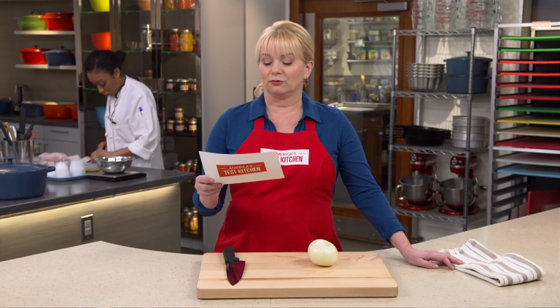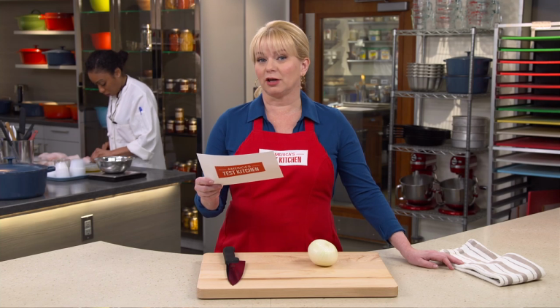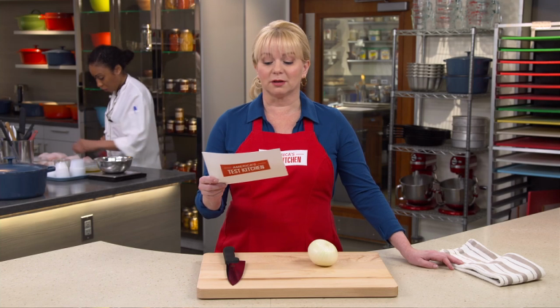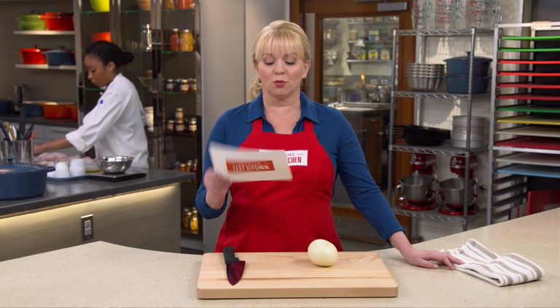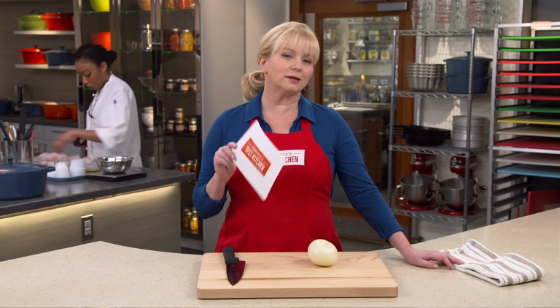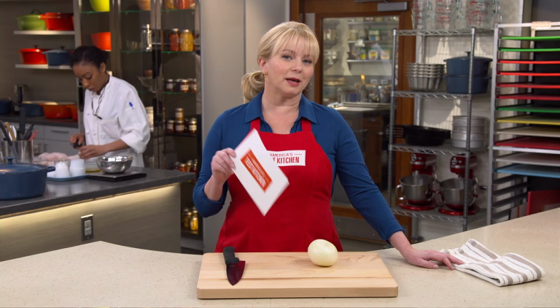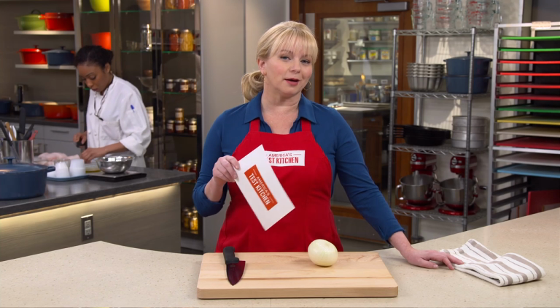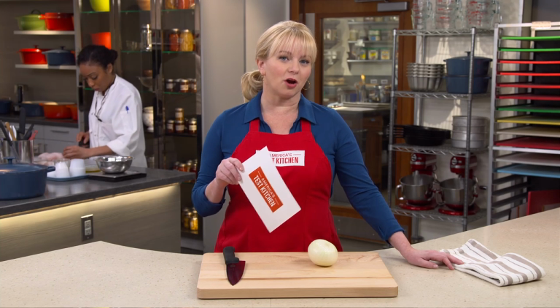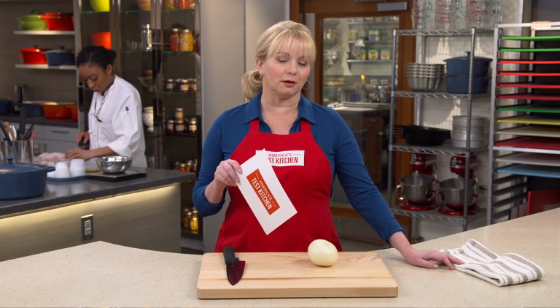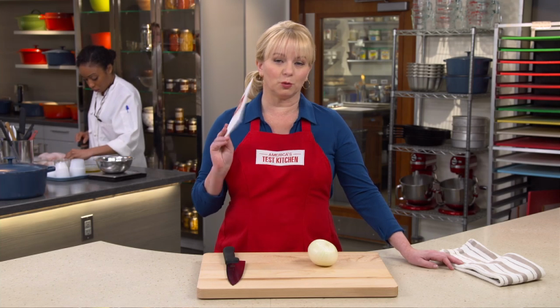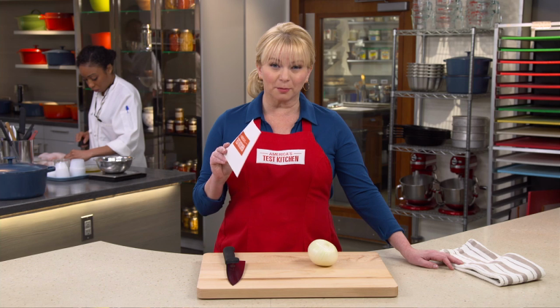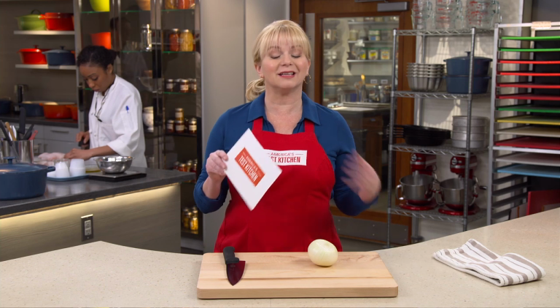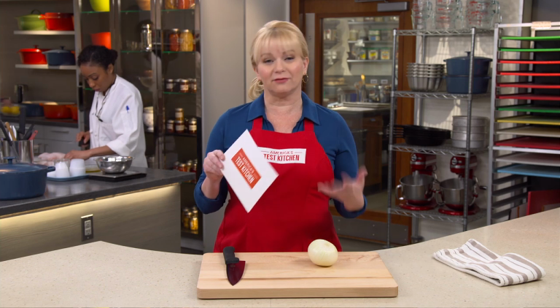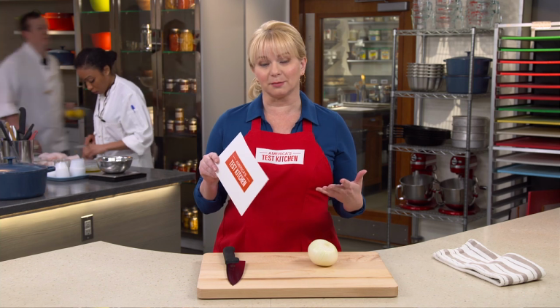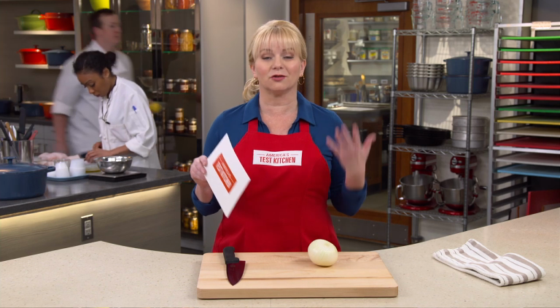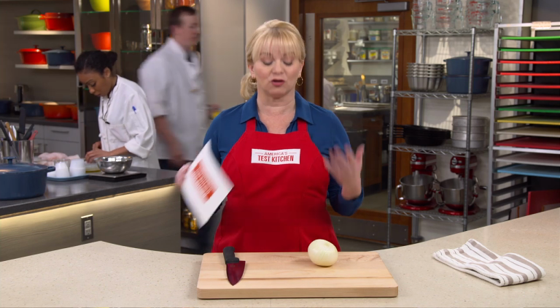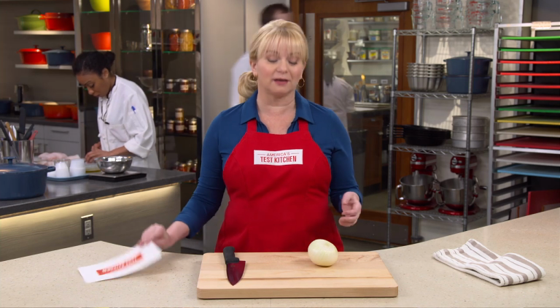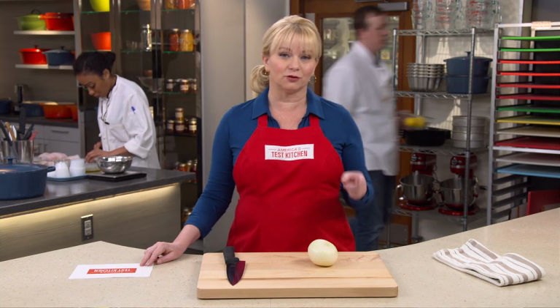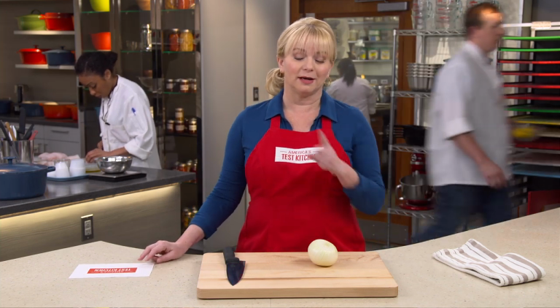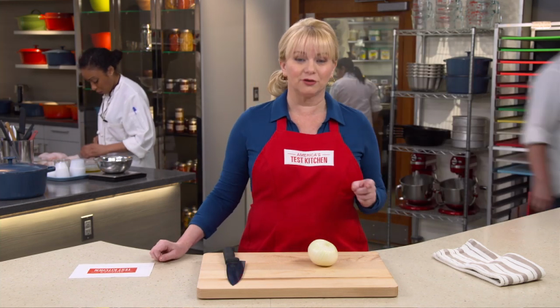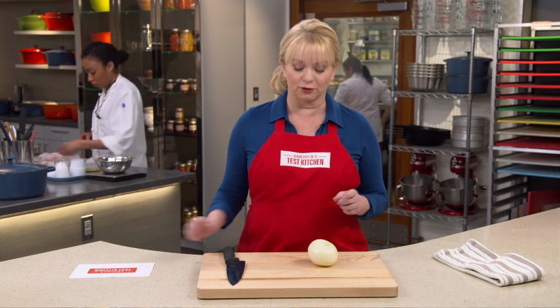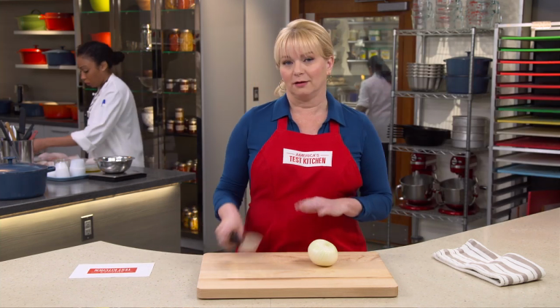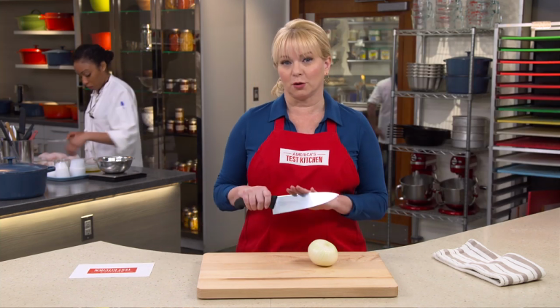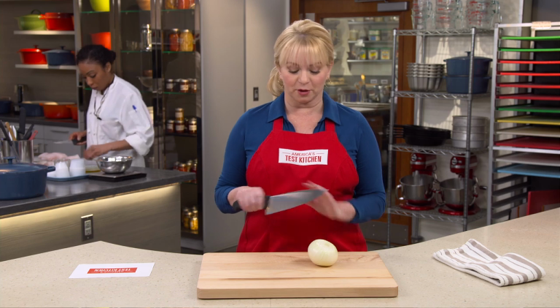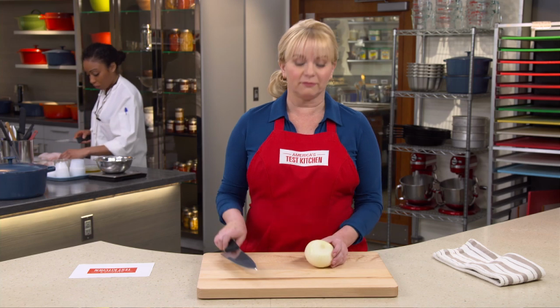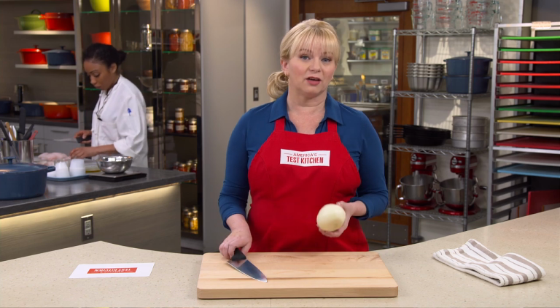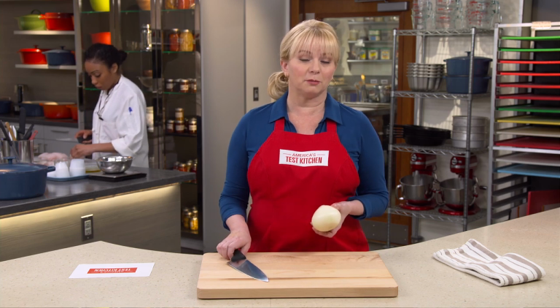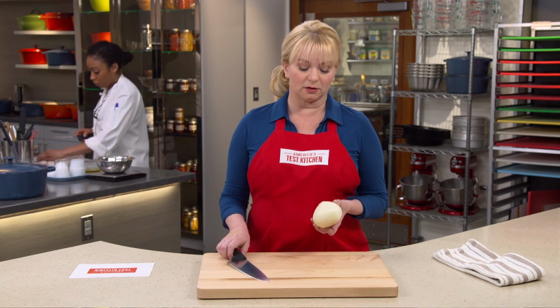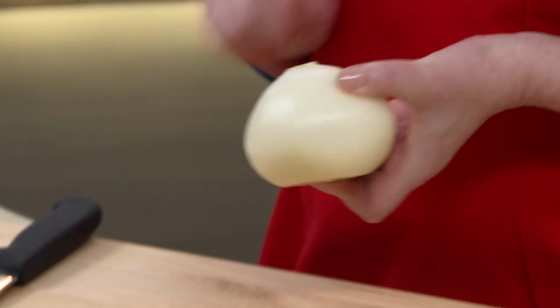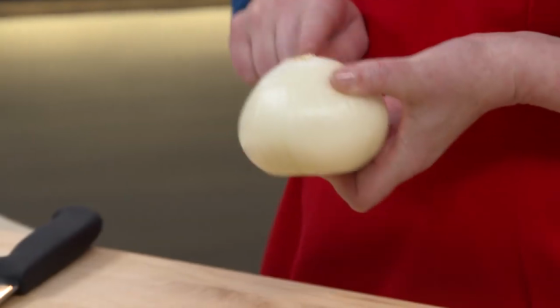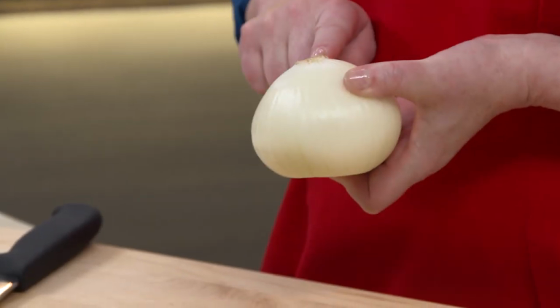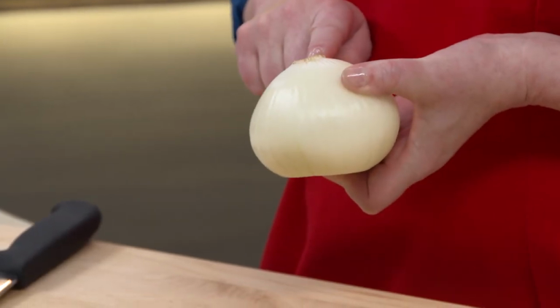Russell J wants to know what's the best way to chop an onion. You want to chop an onion into even-sized pieces so that they cook at an even rate, and here's how to do that. Start with a sharp knife and go ahead and peel the onion, but keep that root intact.